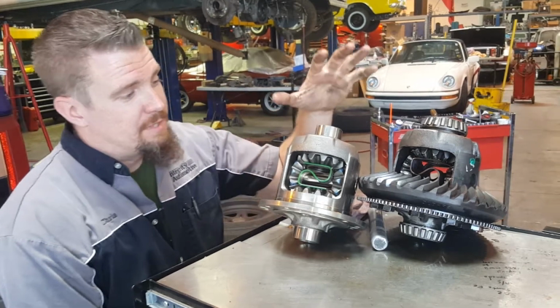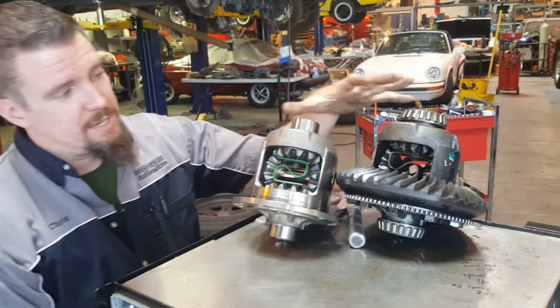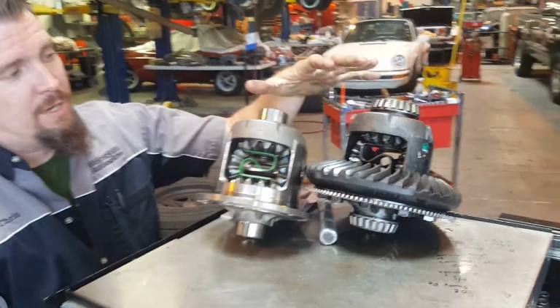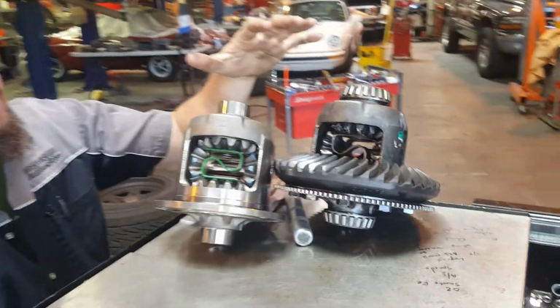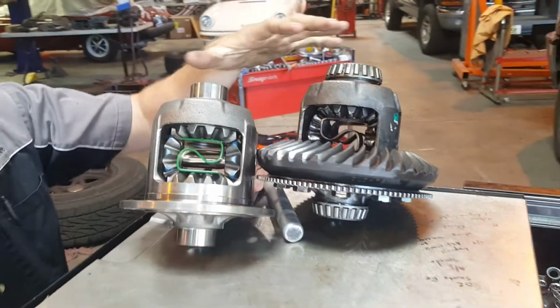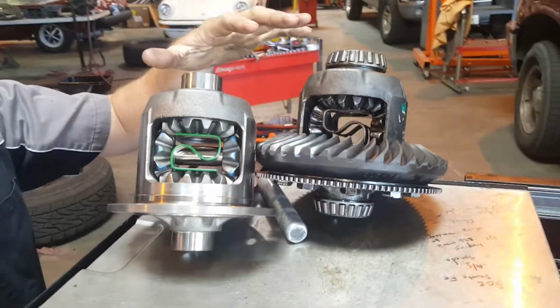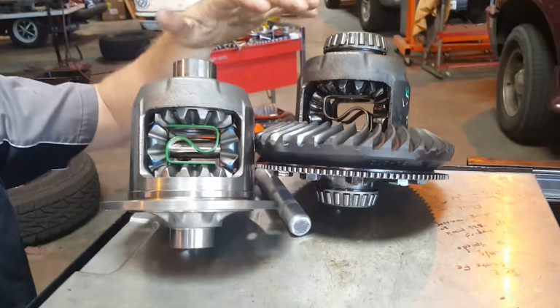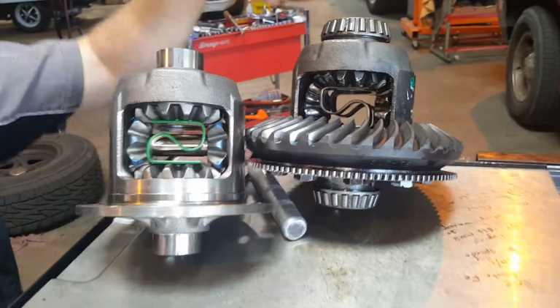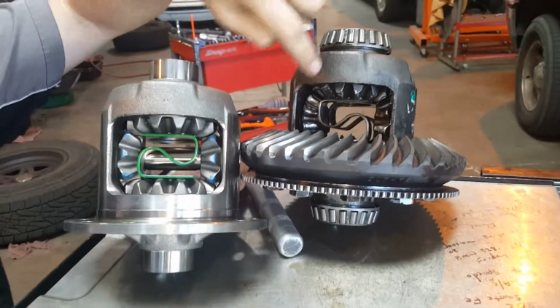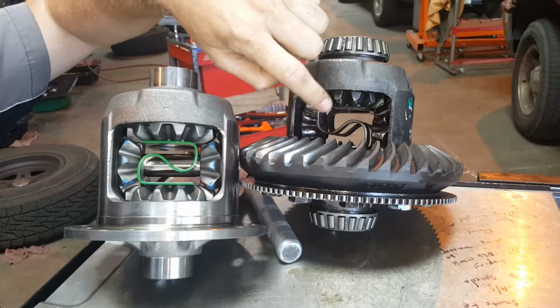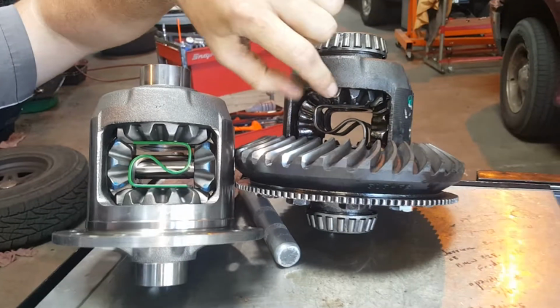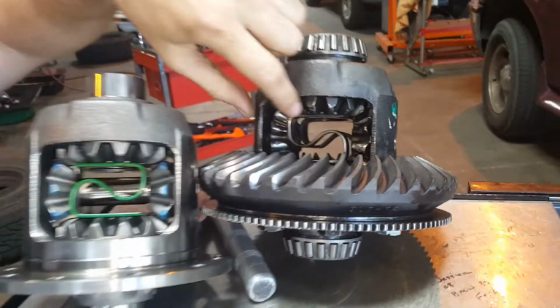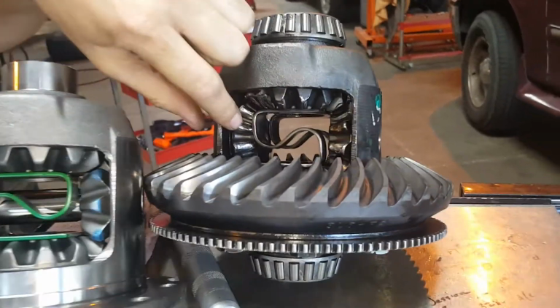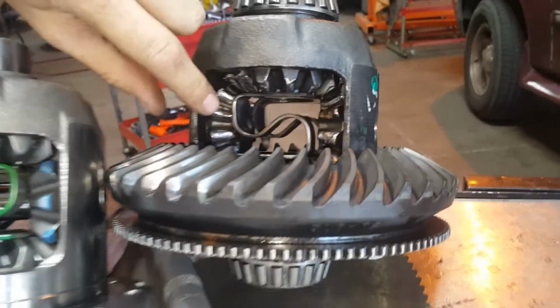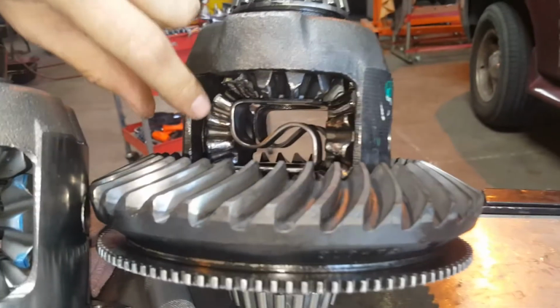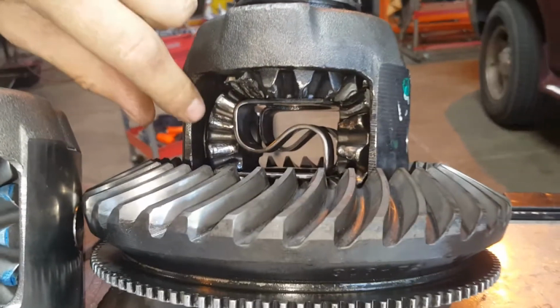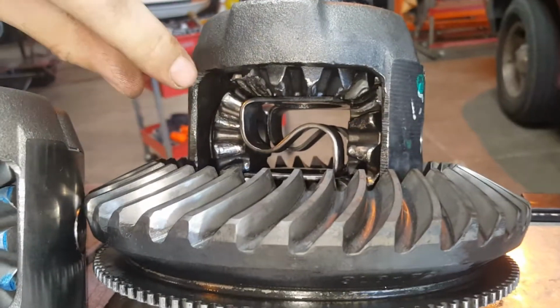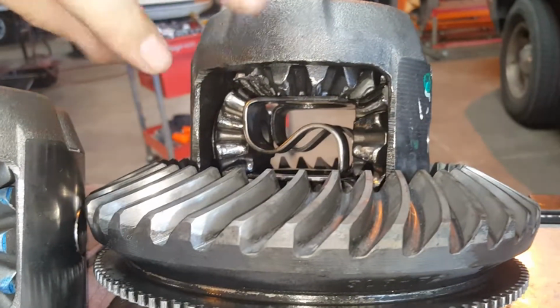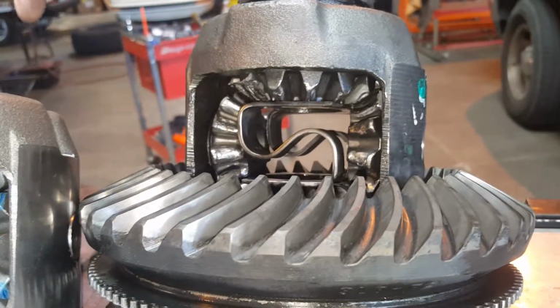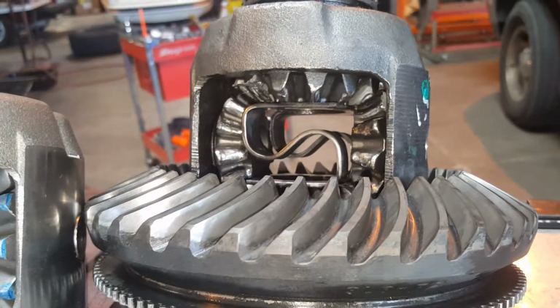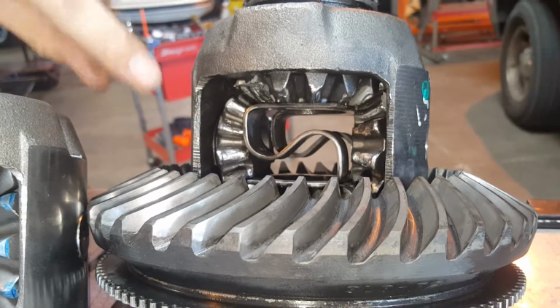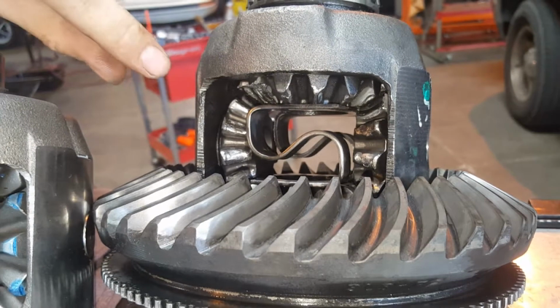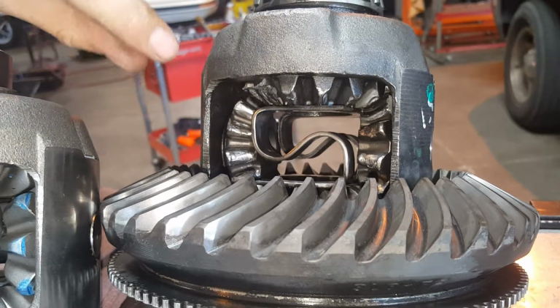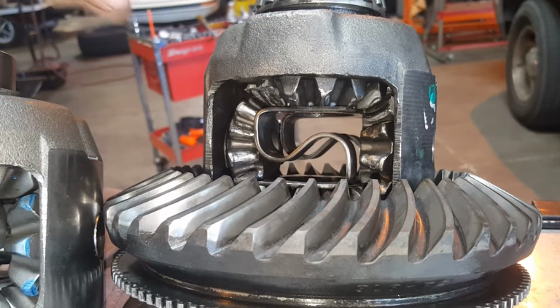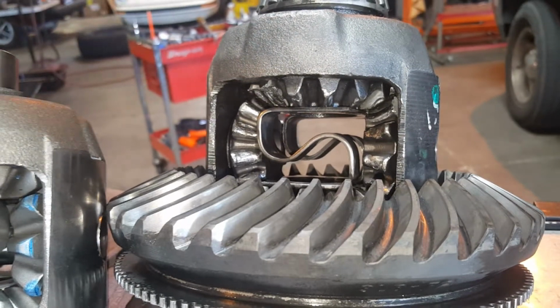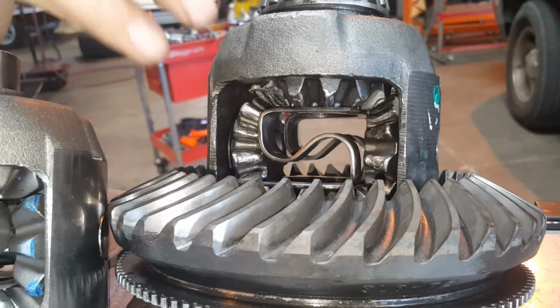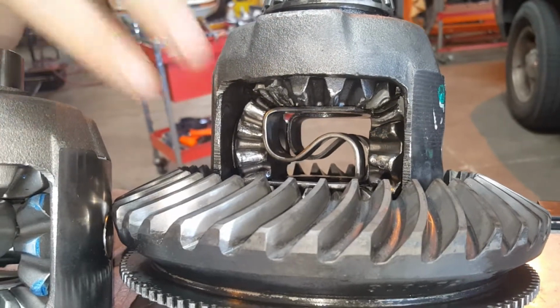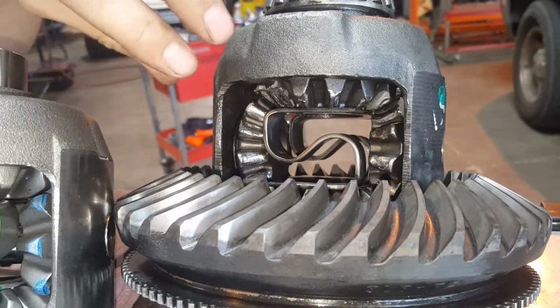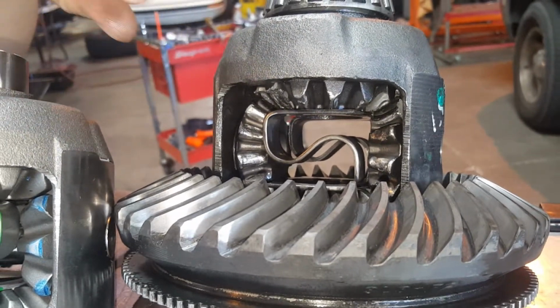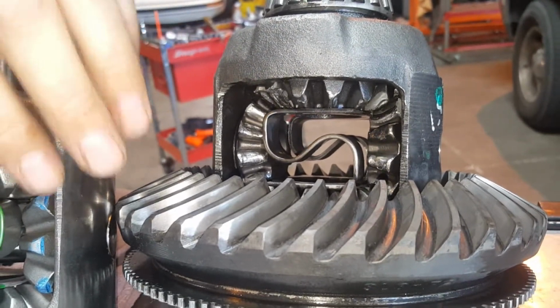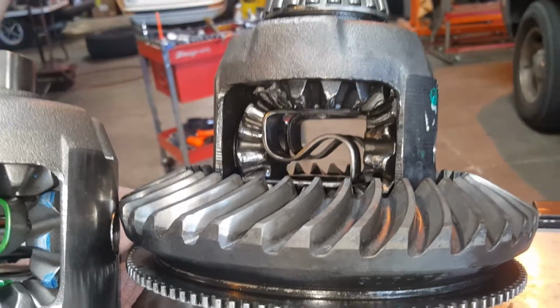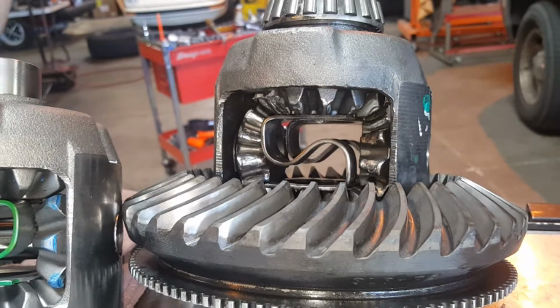This particular one is out of a Ford F-150. As you can see inside here, the inner portion of the differential carrier just blew itself apart. It started eating itself up. The scary part is all those metal pieces went through the rest of the rear end.